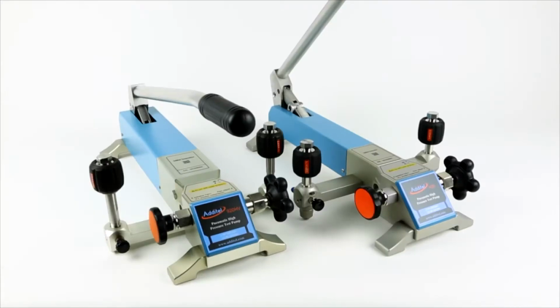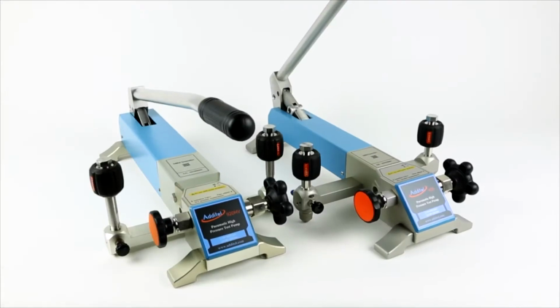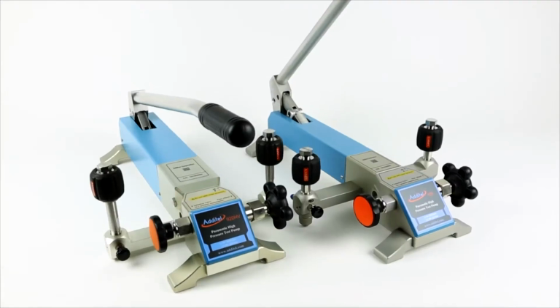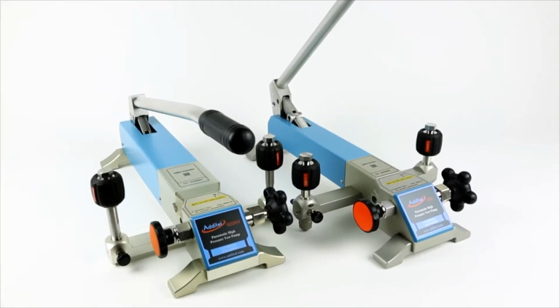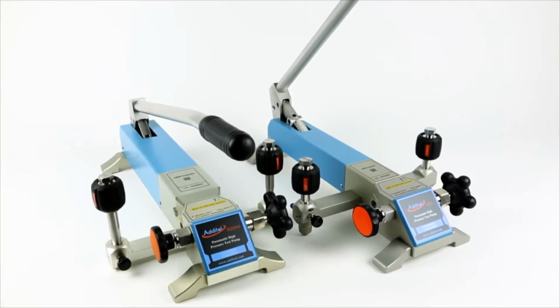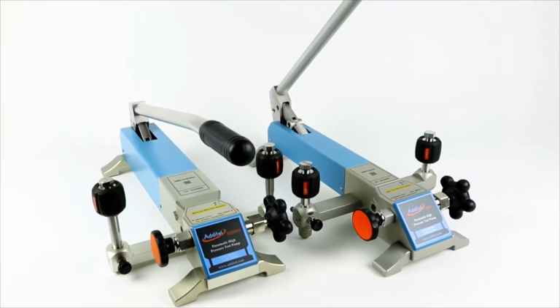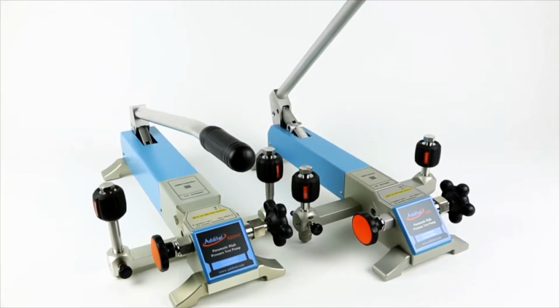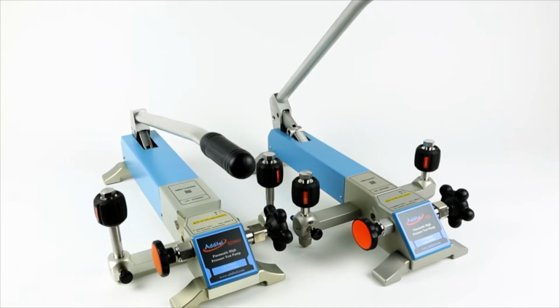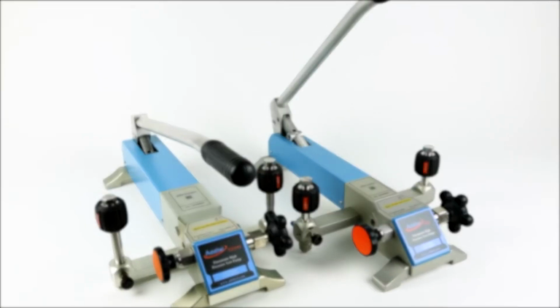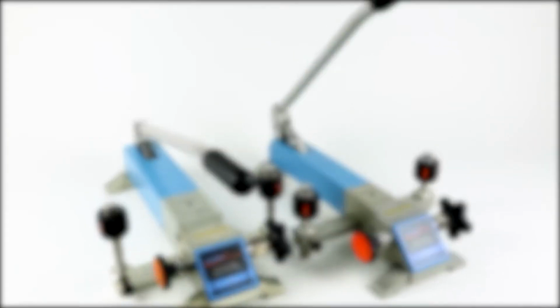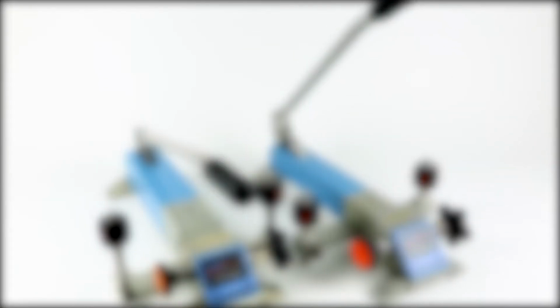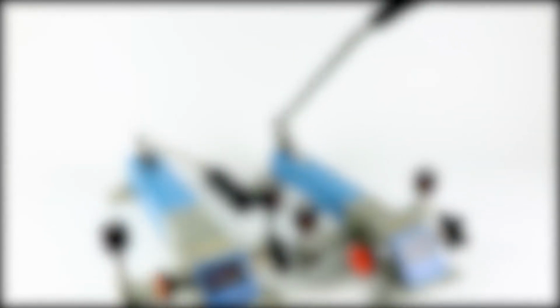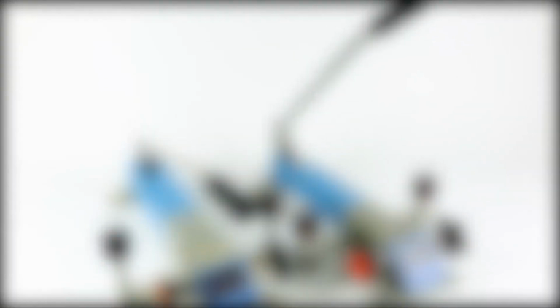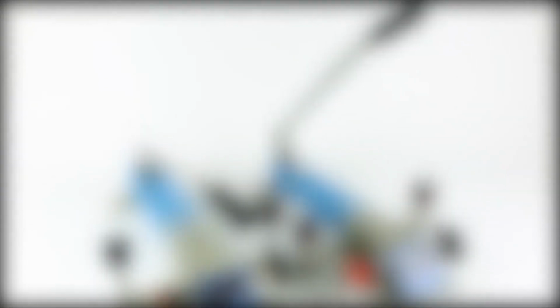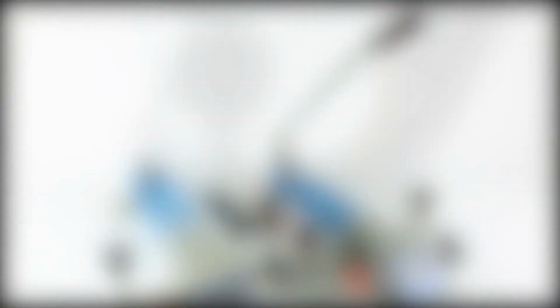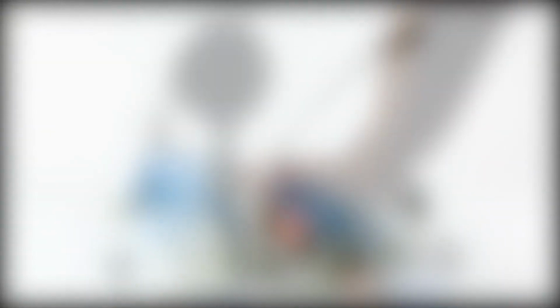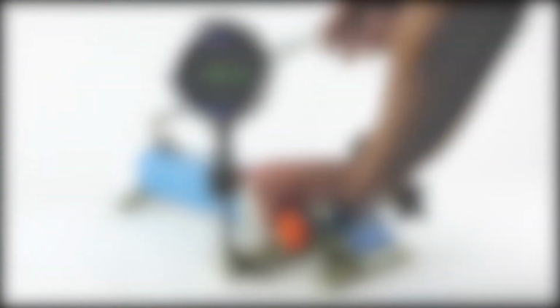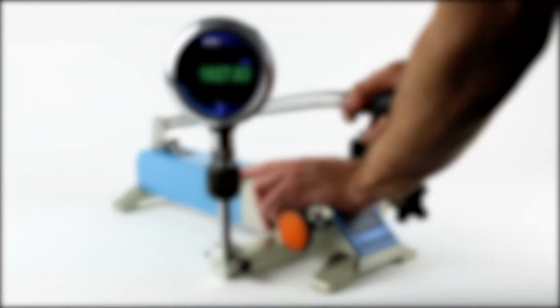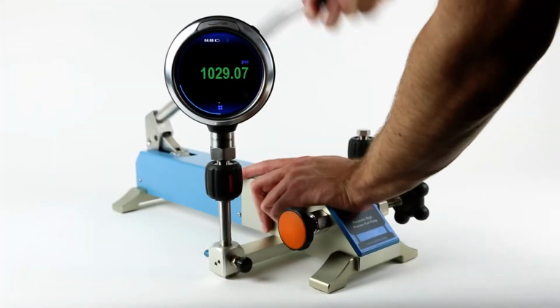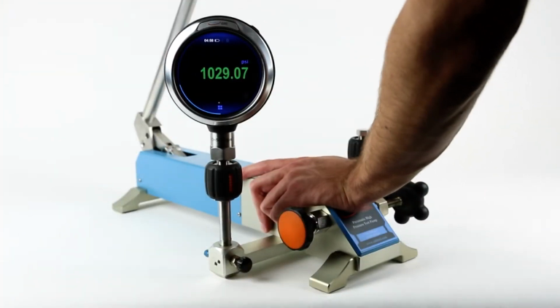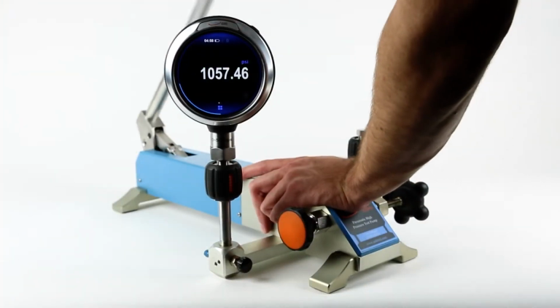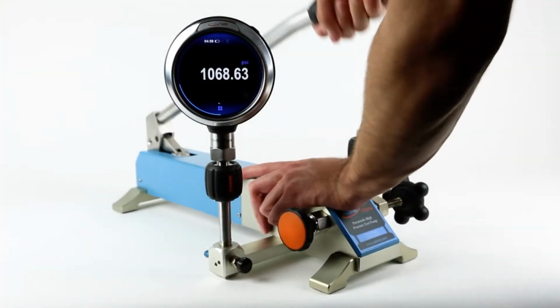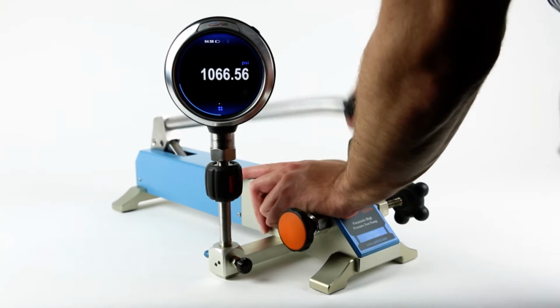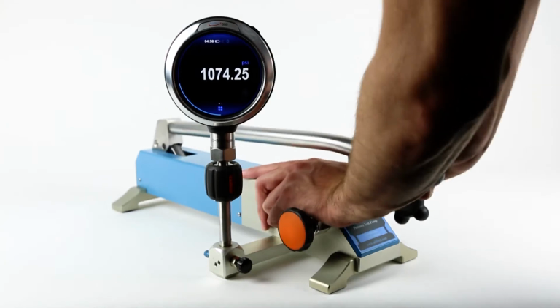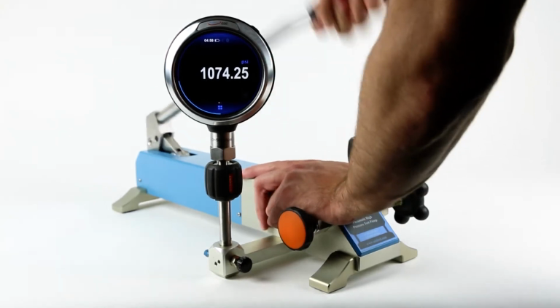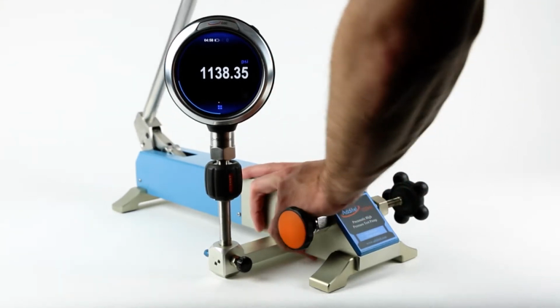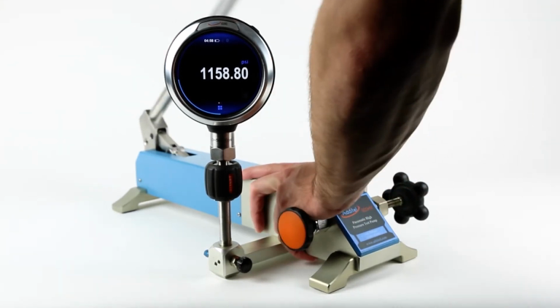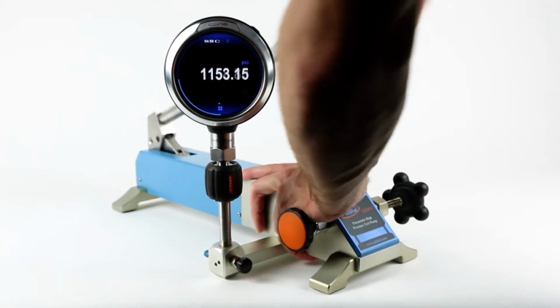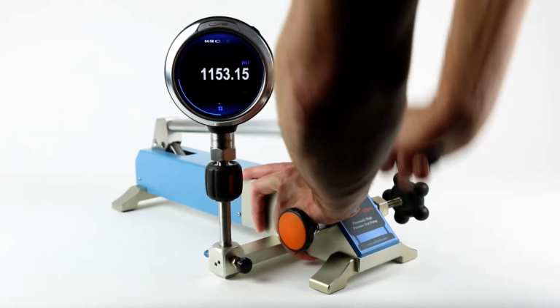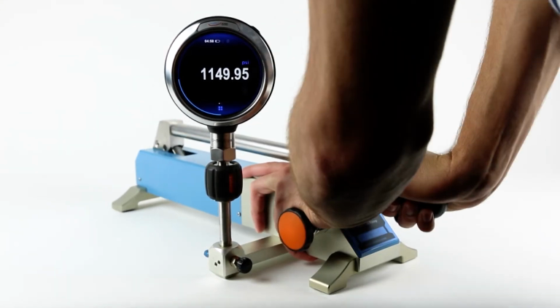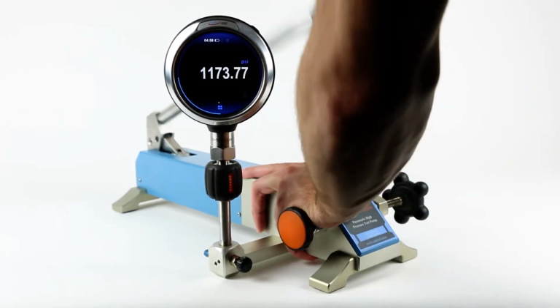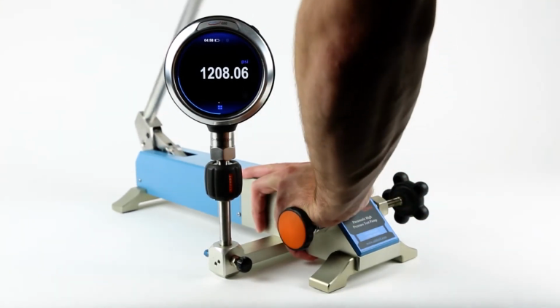The Aditel 920HV High Volume High Pressure Pneumatic Test Pump is designed to generate pressure up to 3000 psi. The long handle allows for rapid pressure generation.